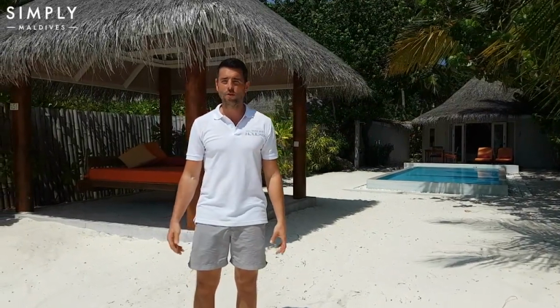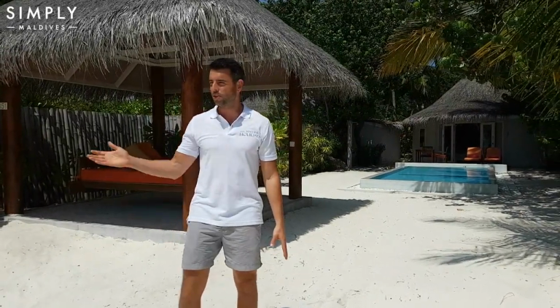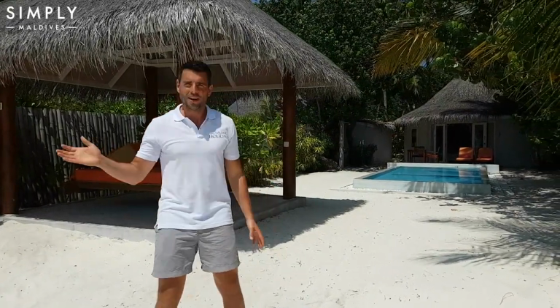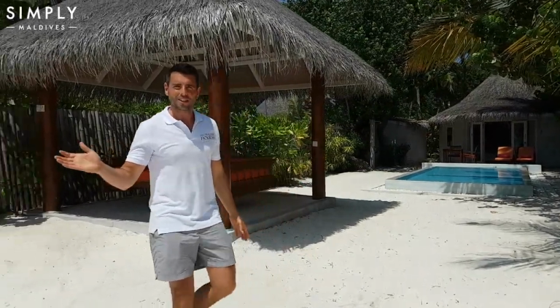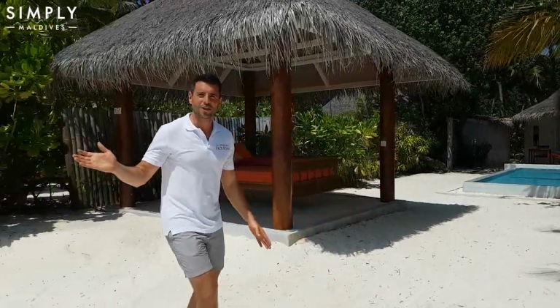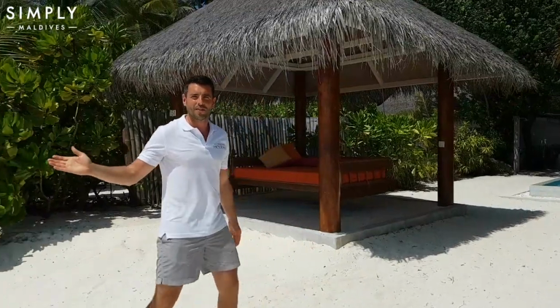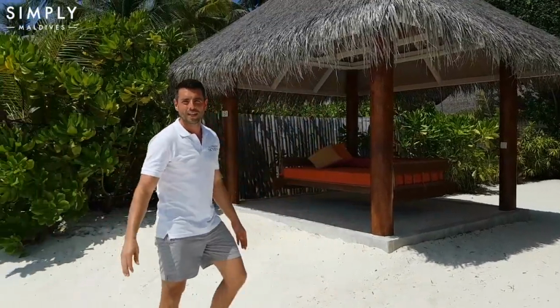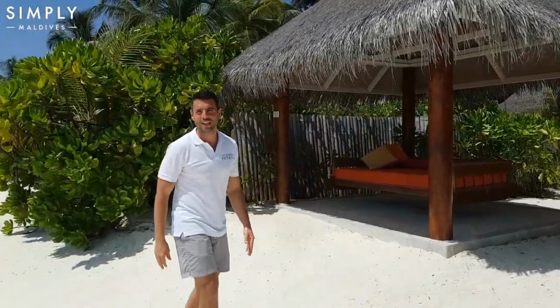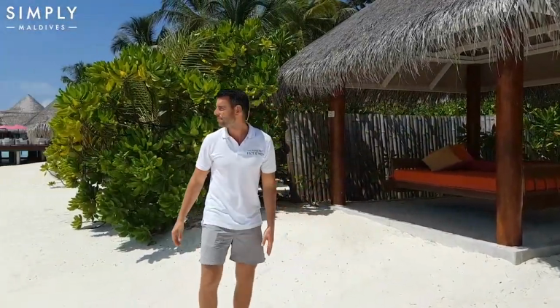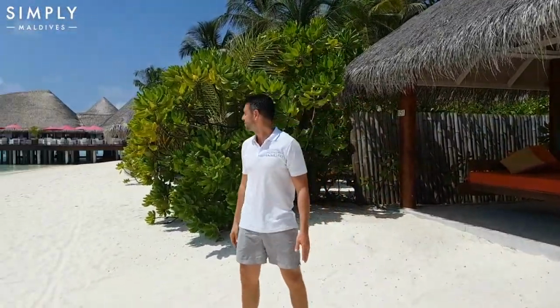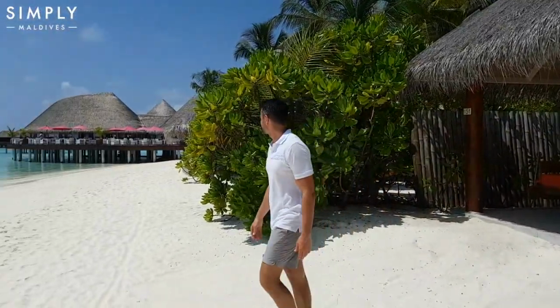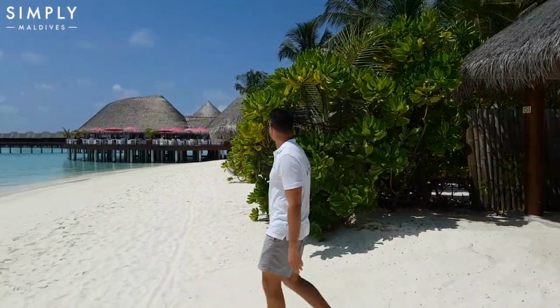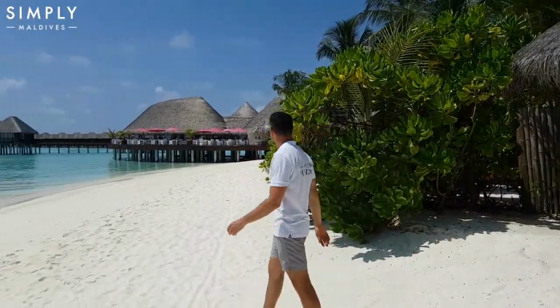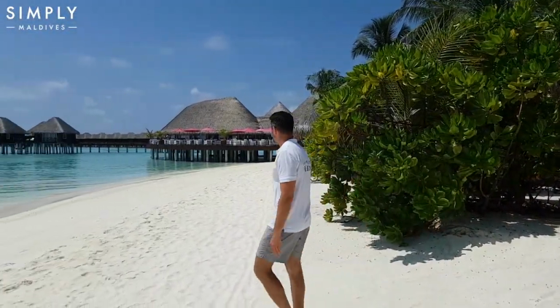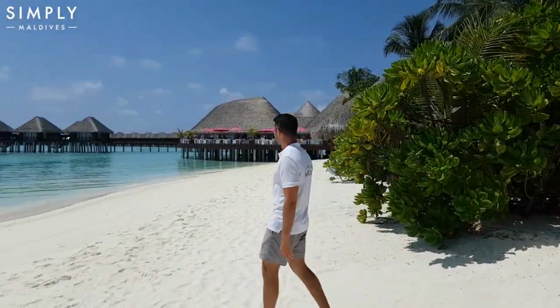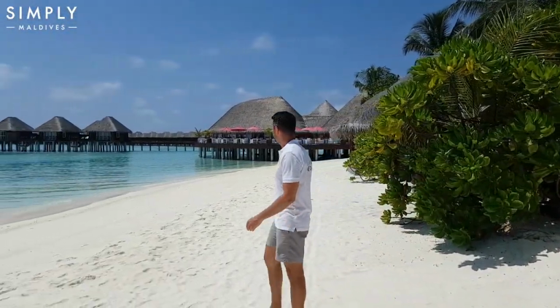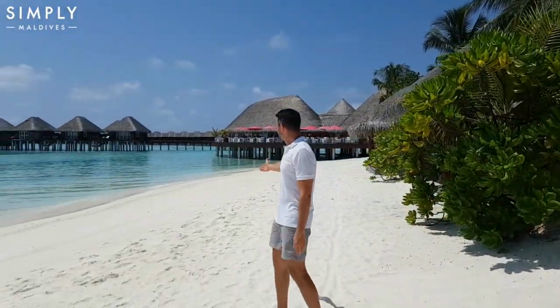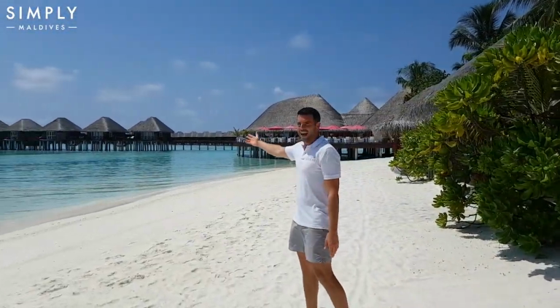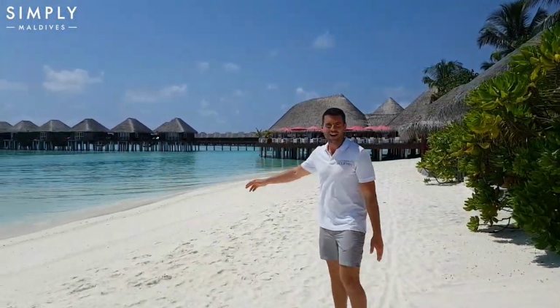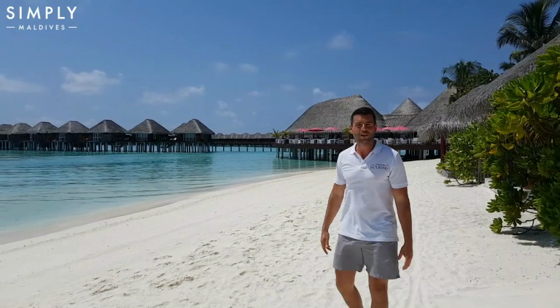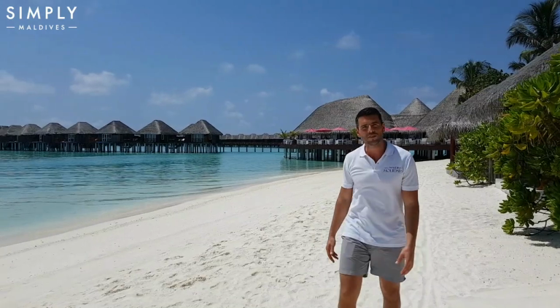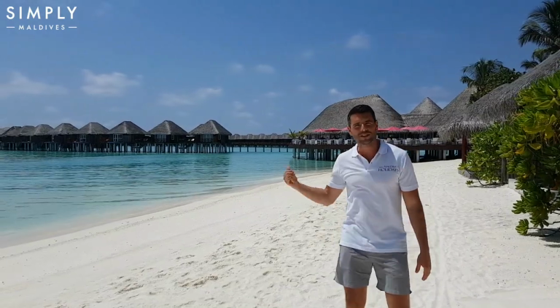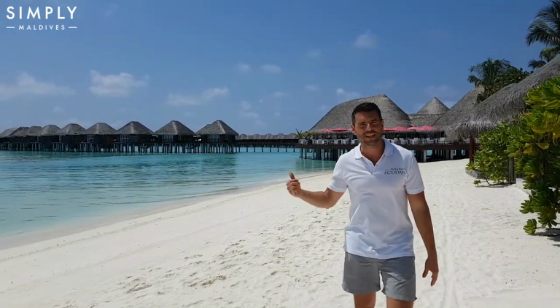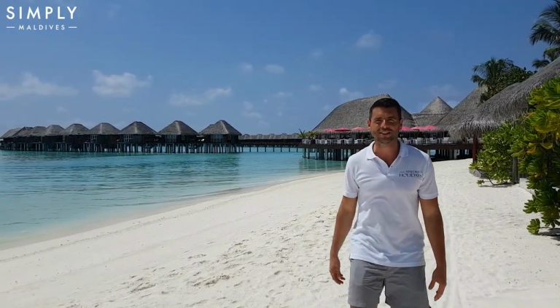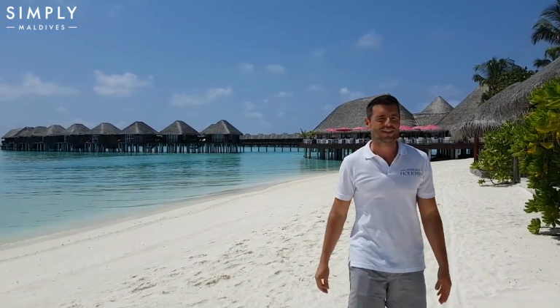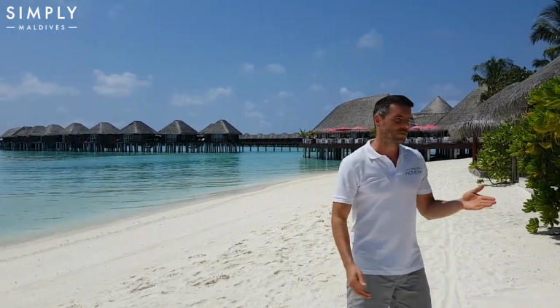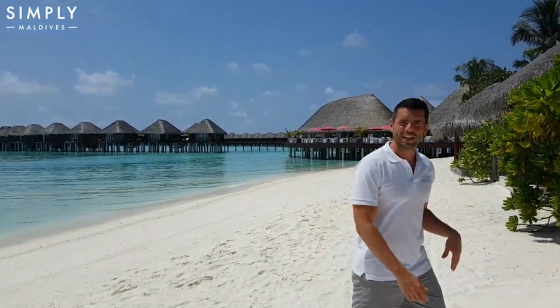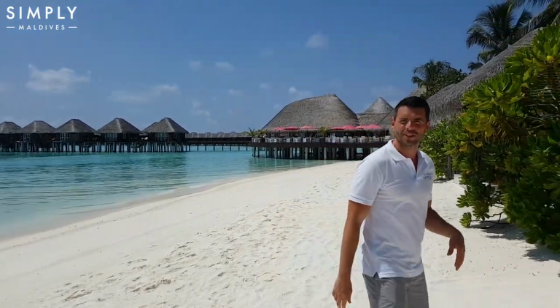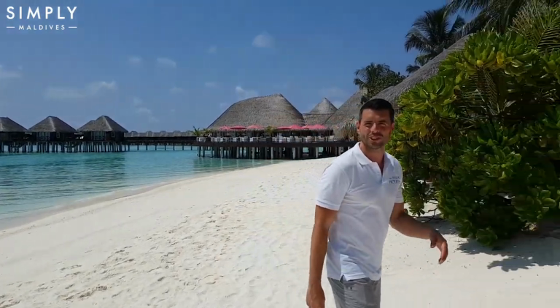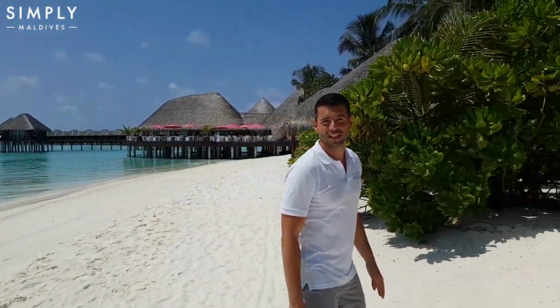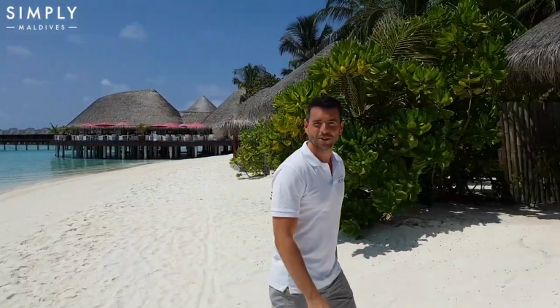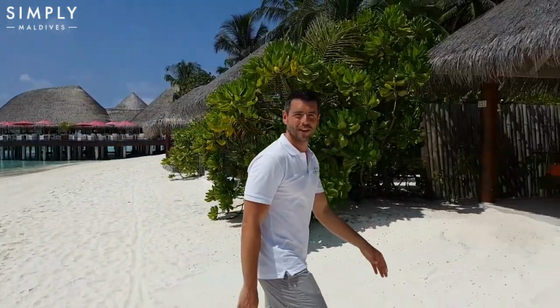Before we do, I'd like to just show you the lovely beach here, and the water villas you can see in the distance. So we'll now take you inside and show you the details of this villa.